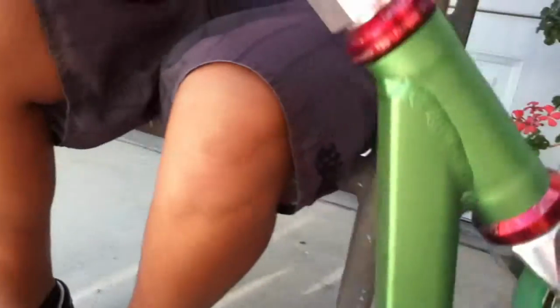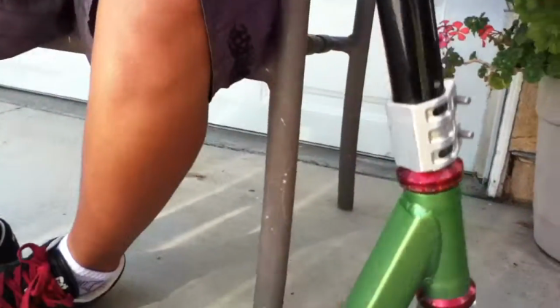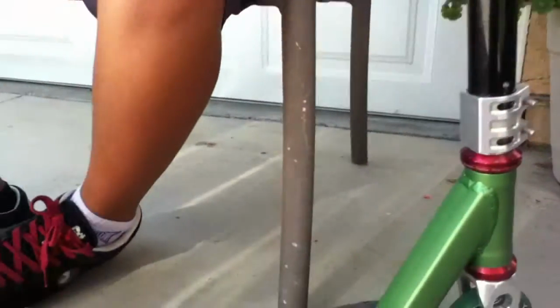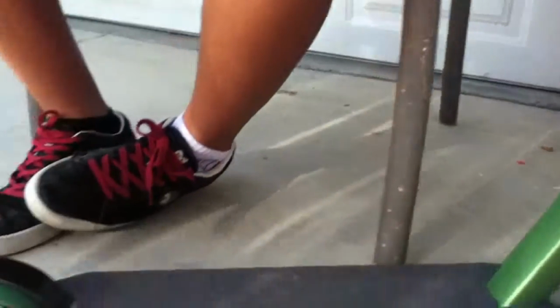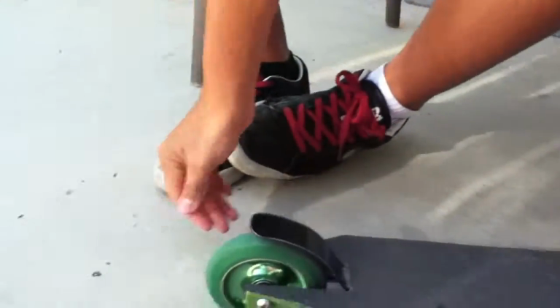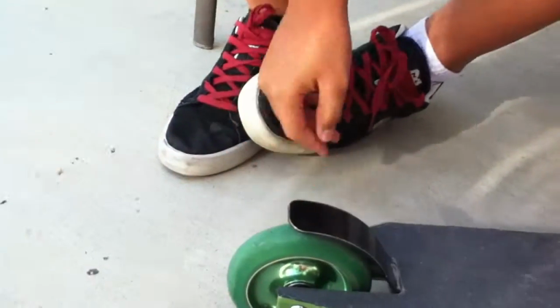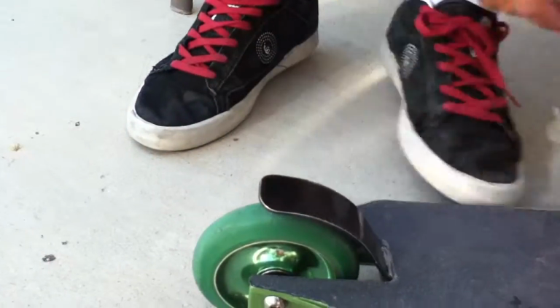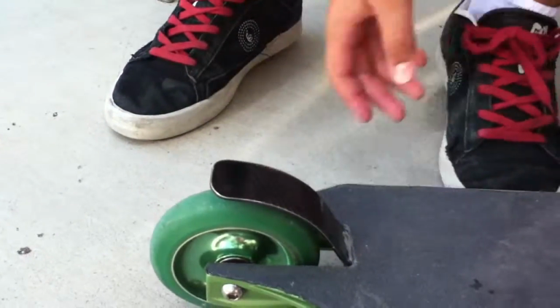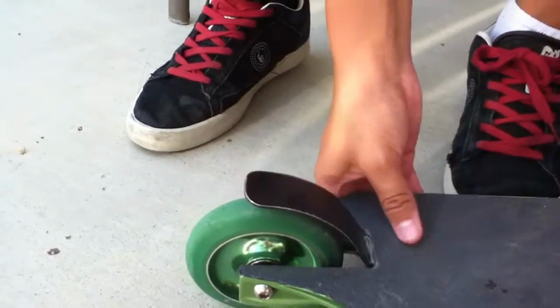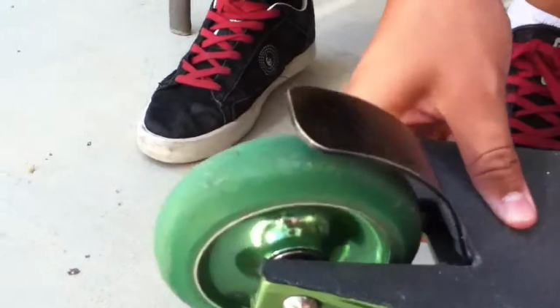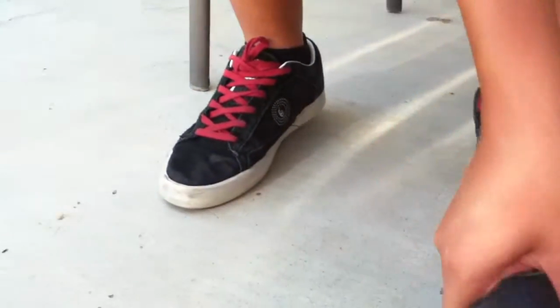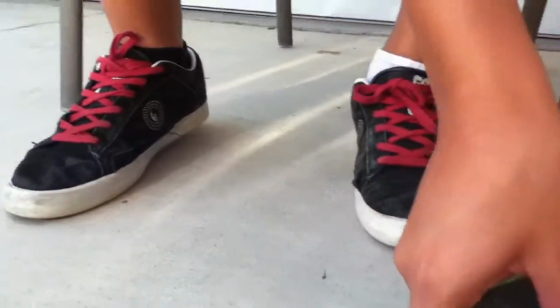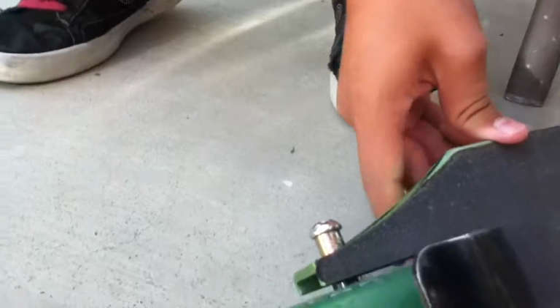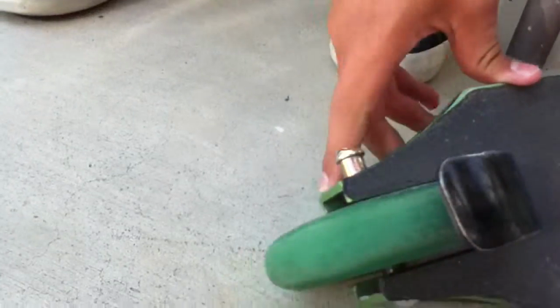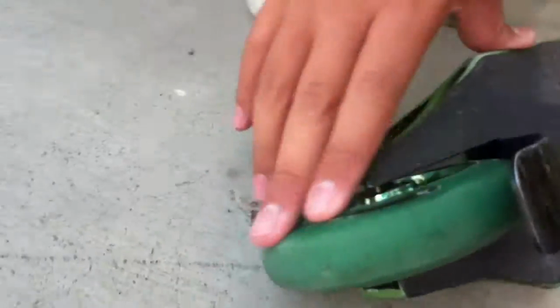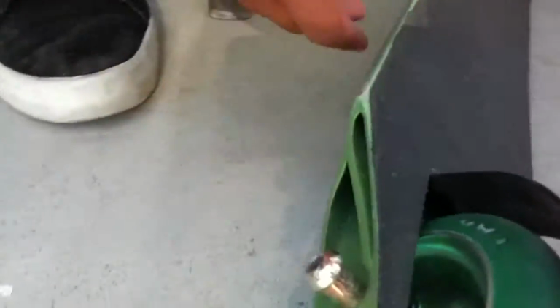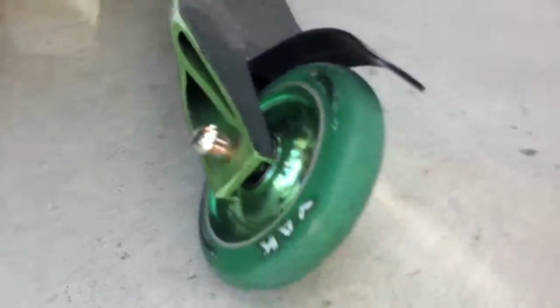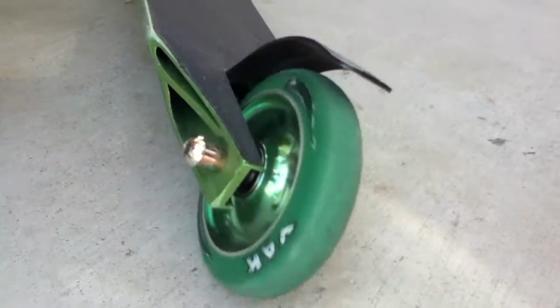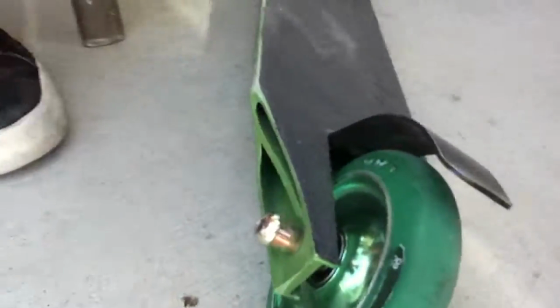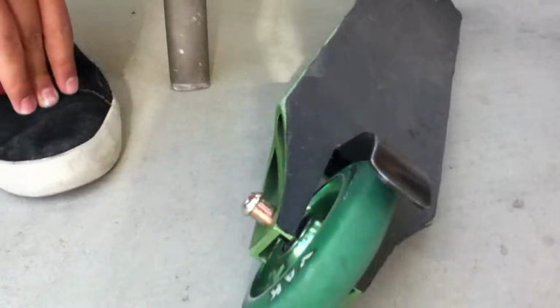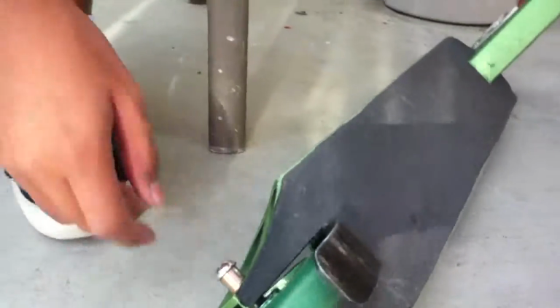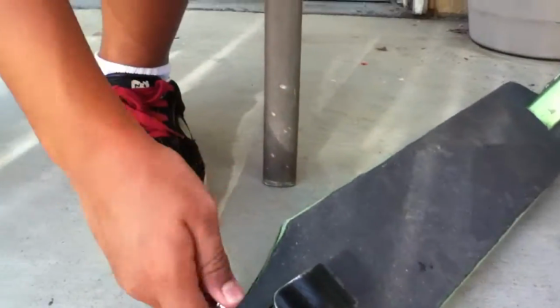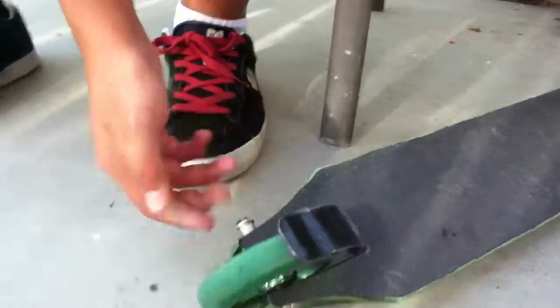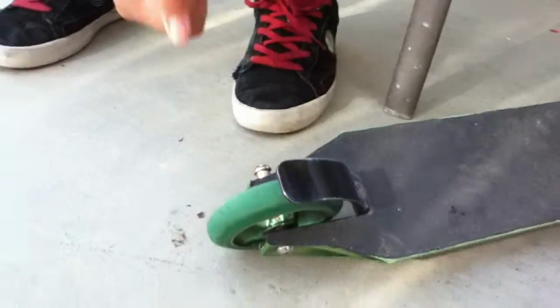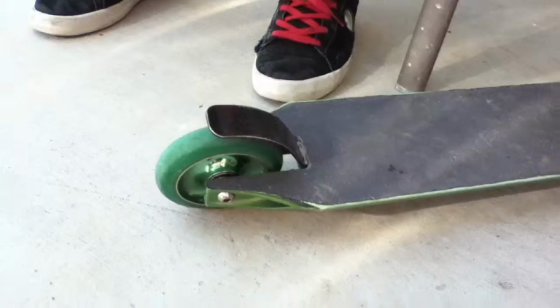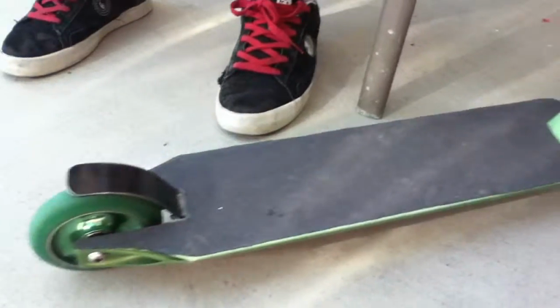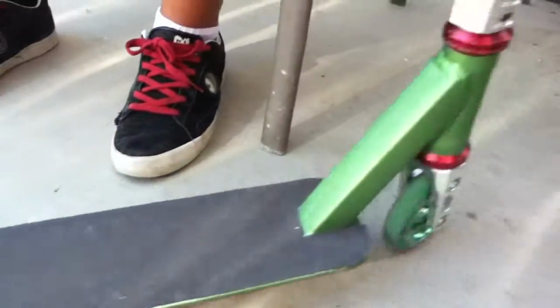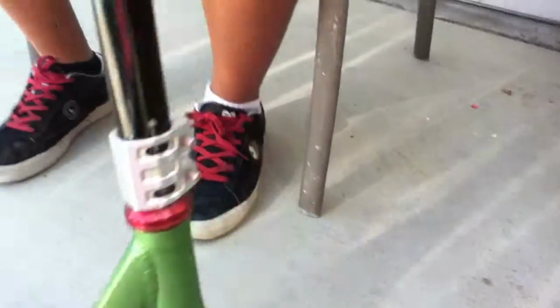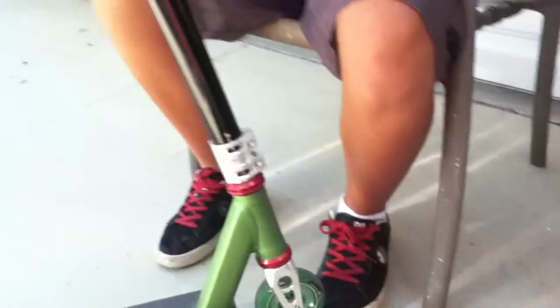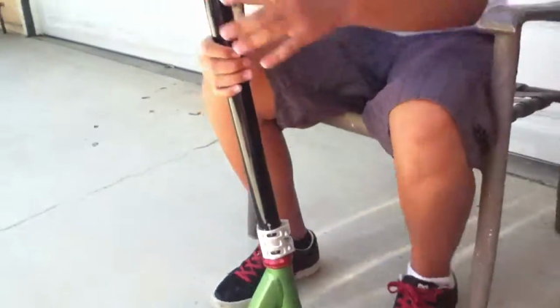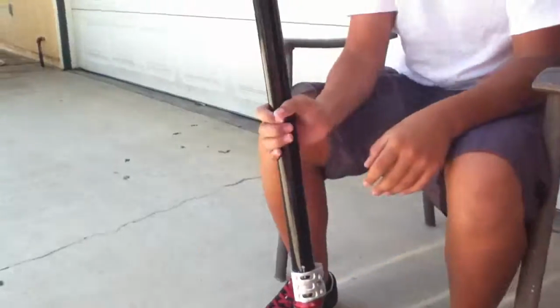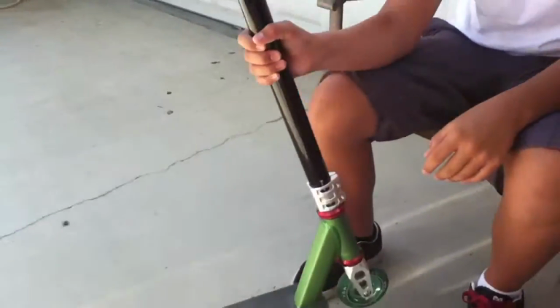And then I have the MV flex thunder with another yak green on green wheel, with lucky bearings, and a broken peg. And that's my scooter check, and it's drop test.